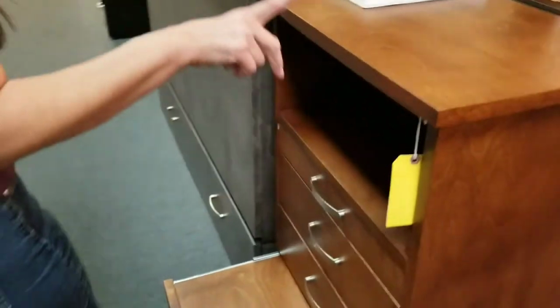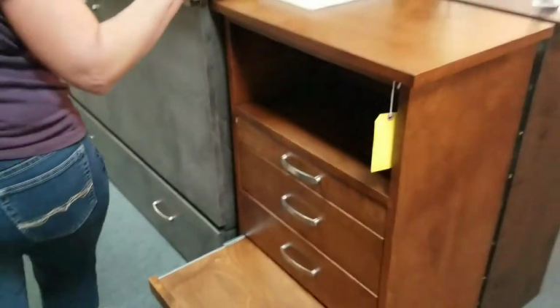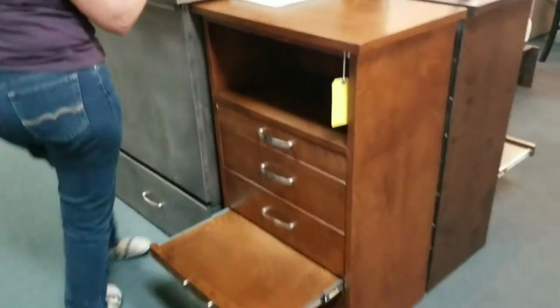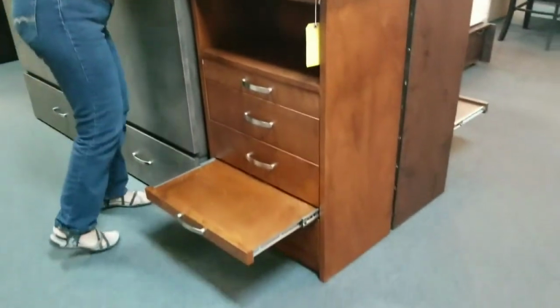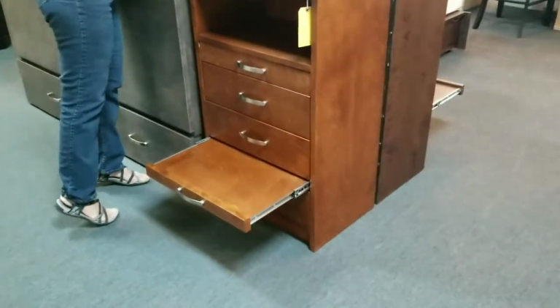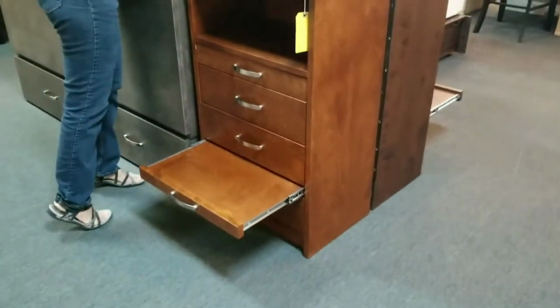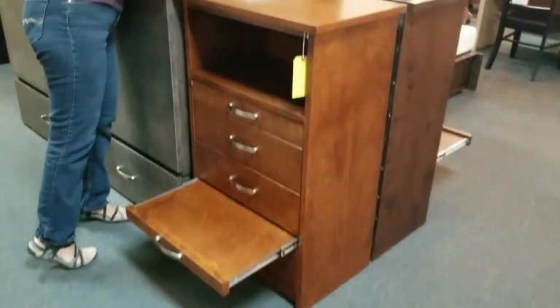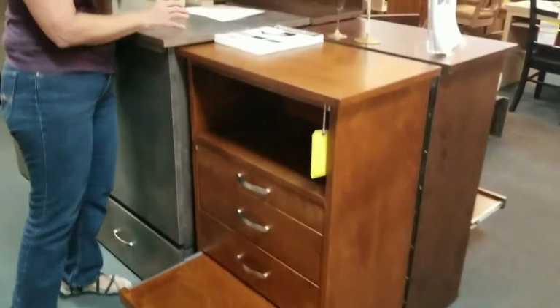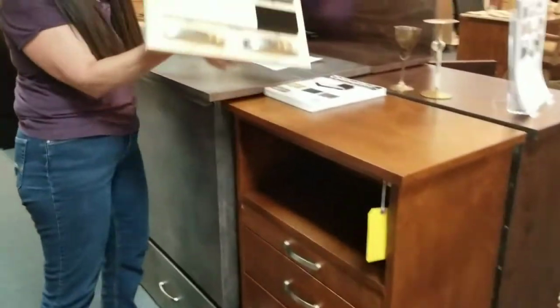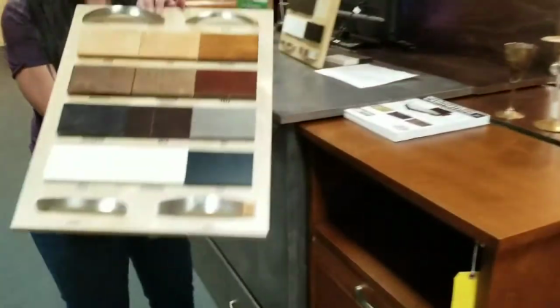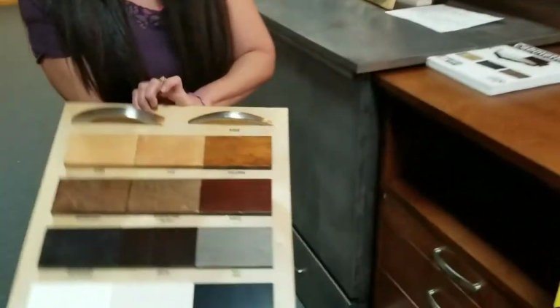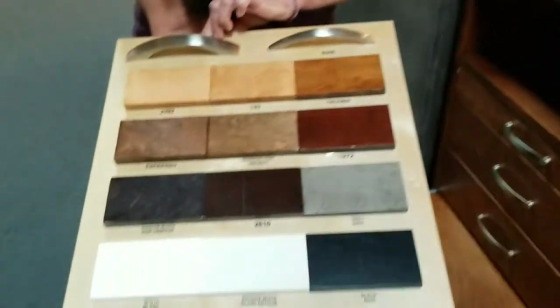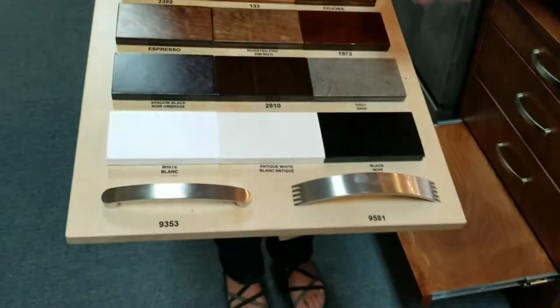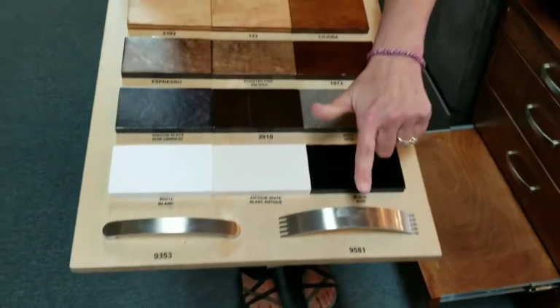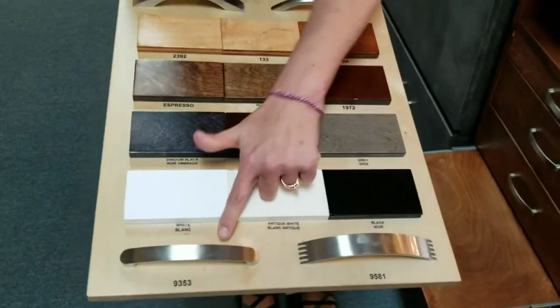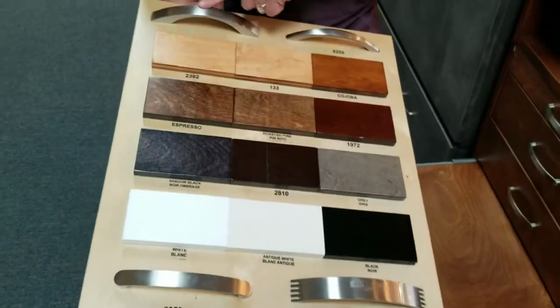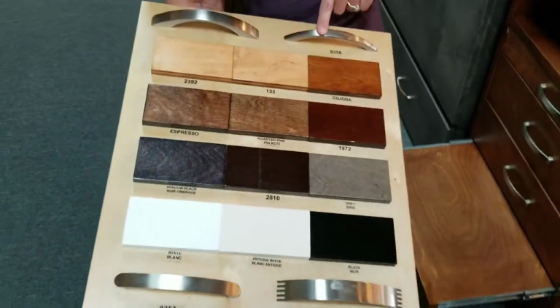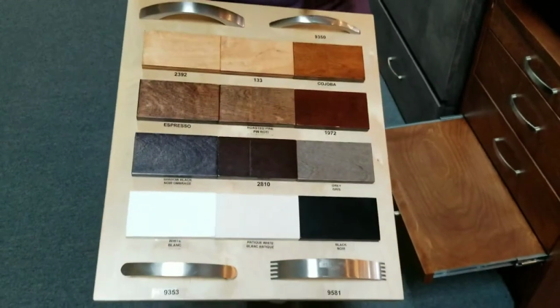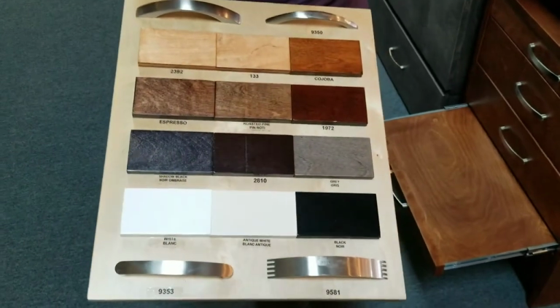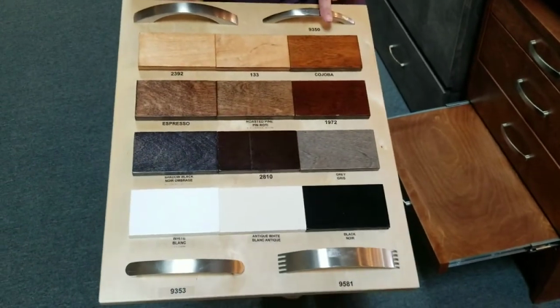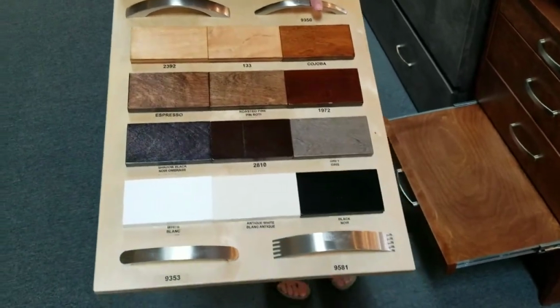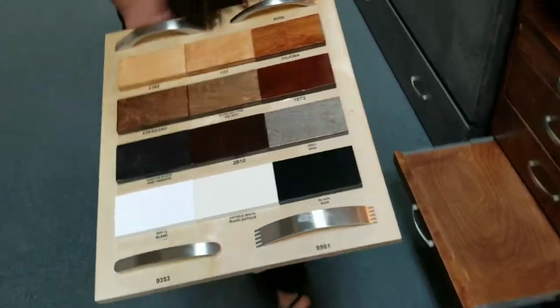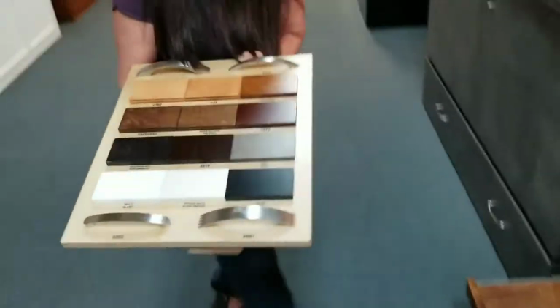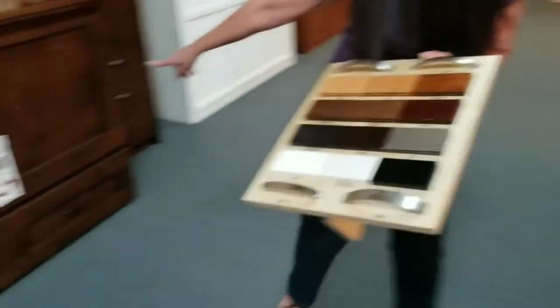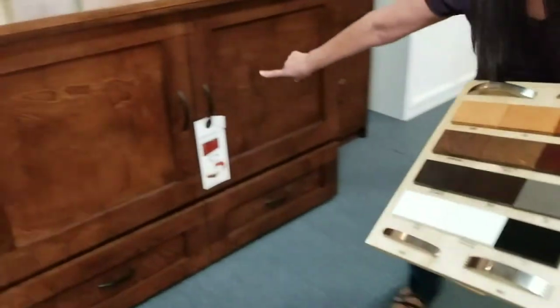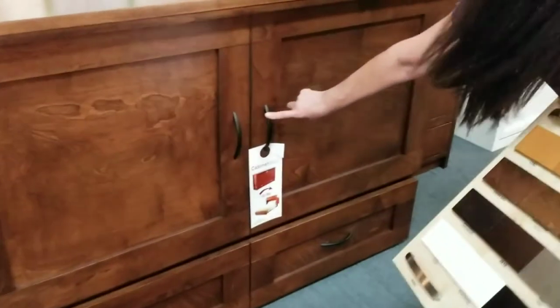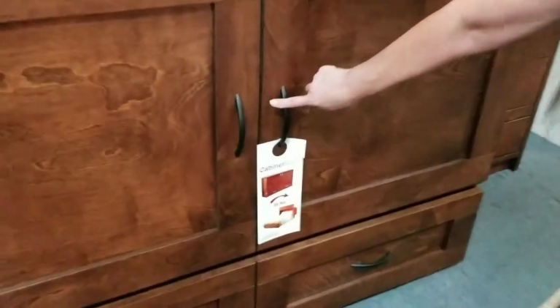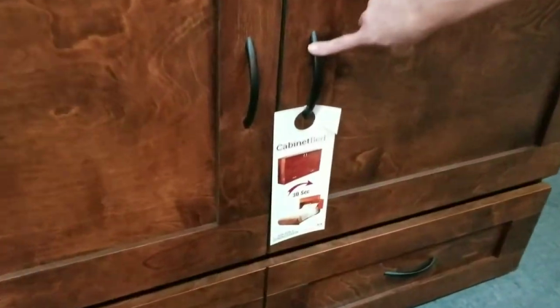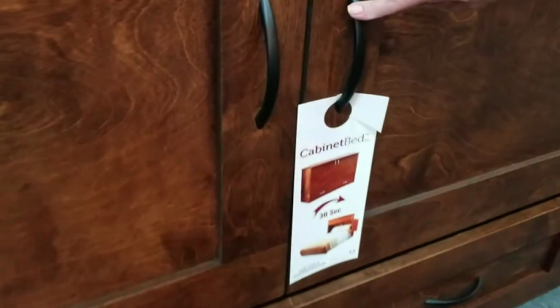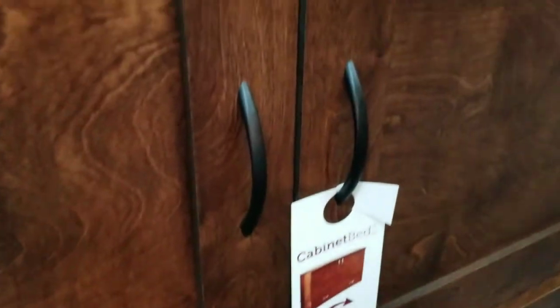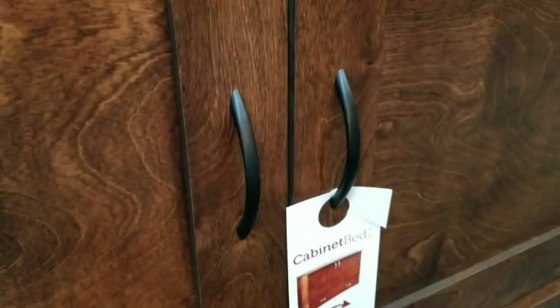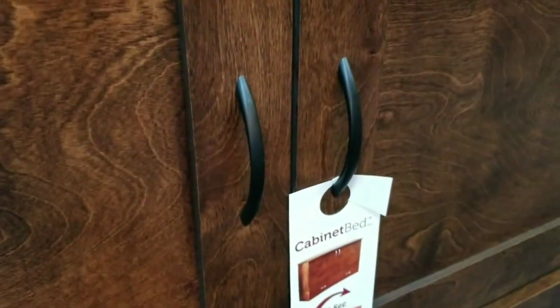The other thing I want to show you is your hardware choices that you're going to need to choose. I have four different hardware choices, and I also have this one in black. It's shown right here on the country bed. I'll call you in a few minutes.